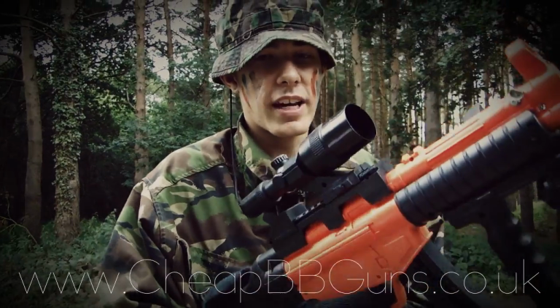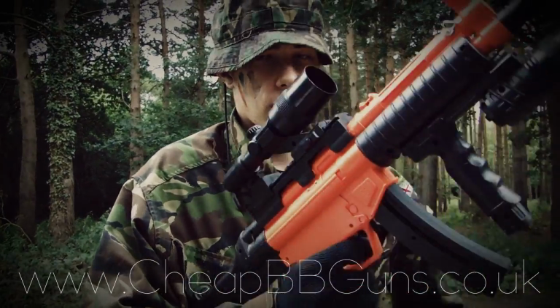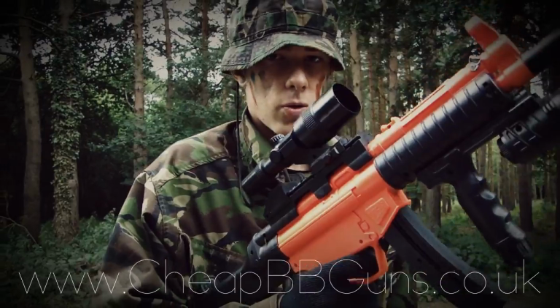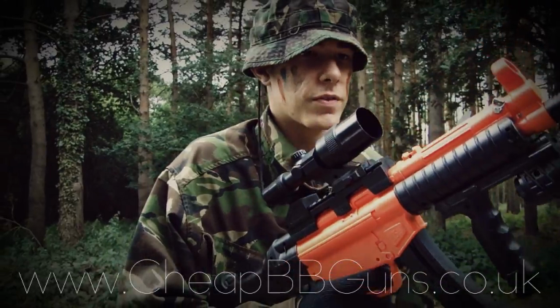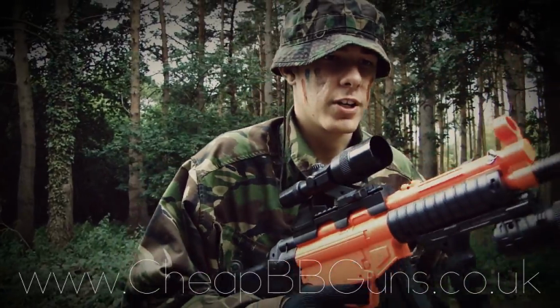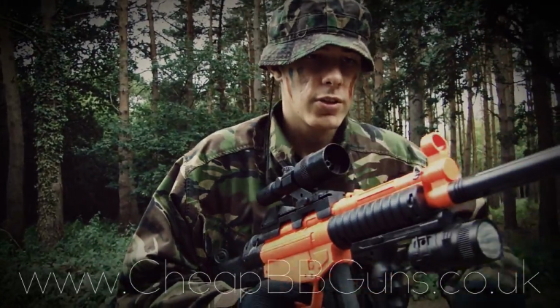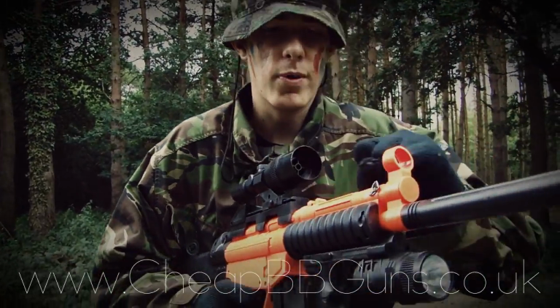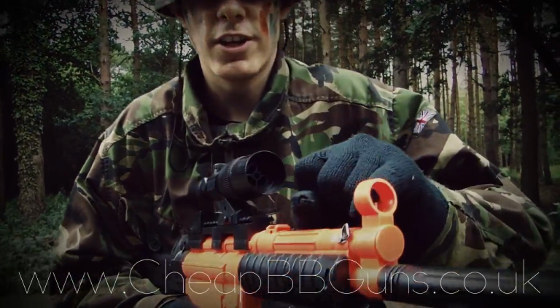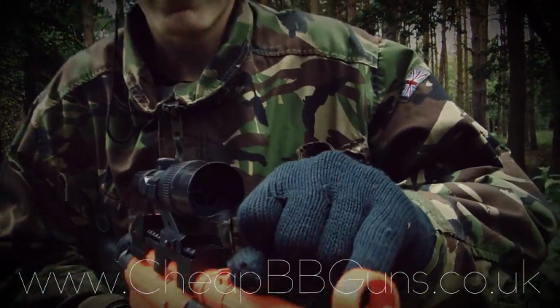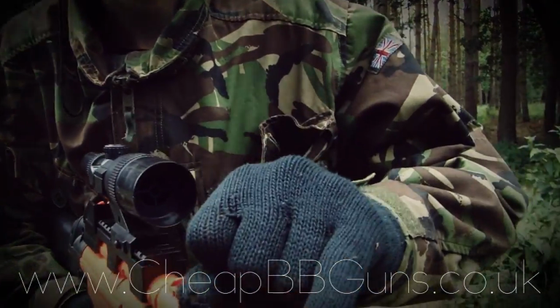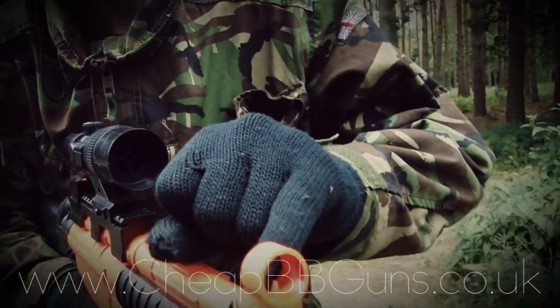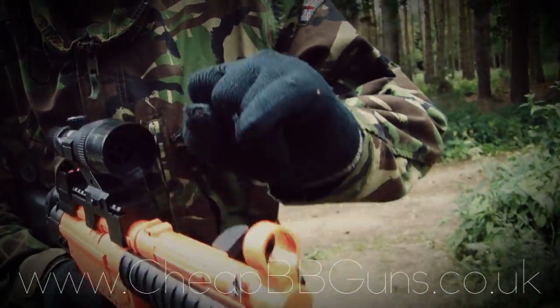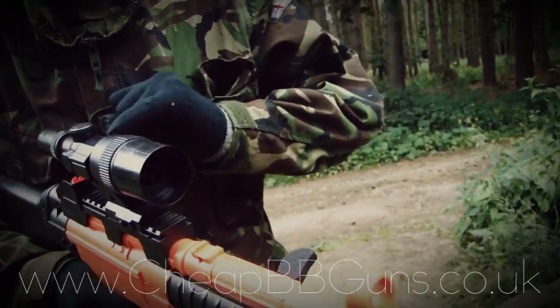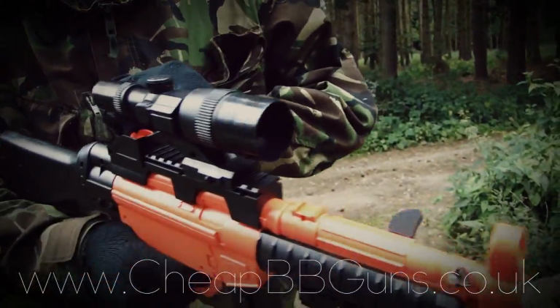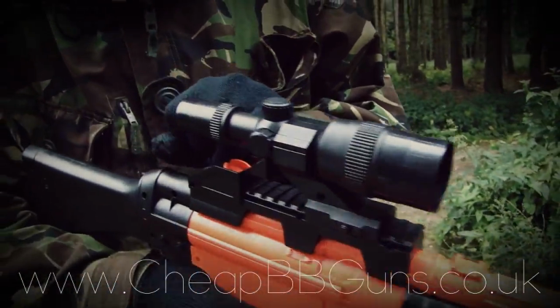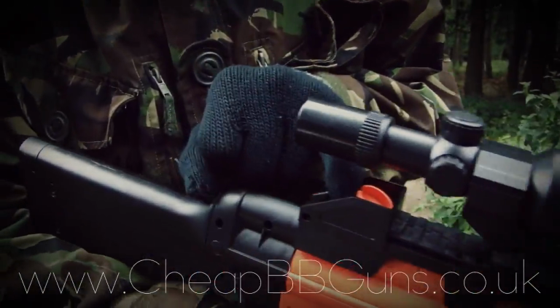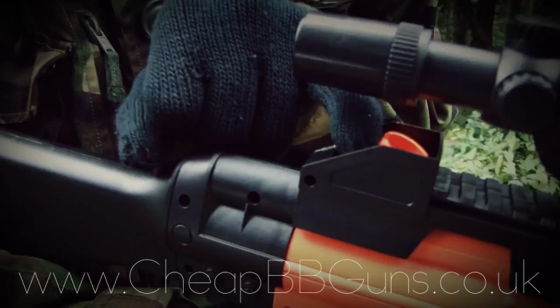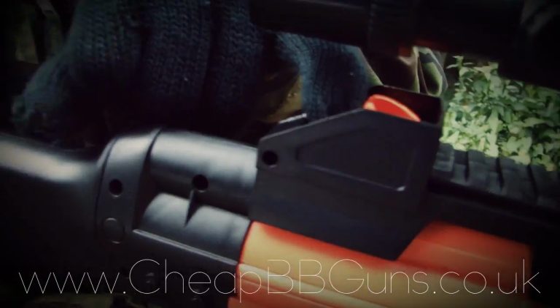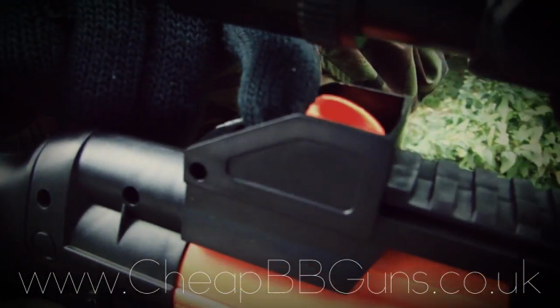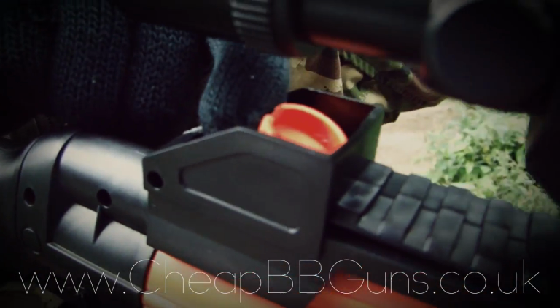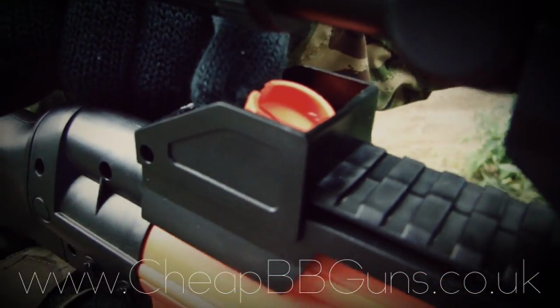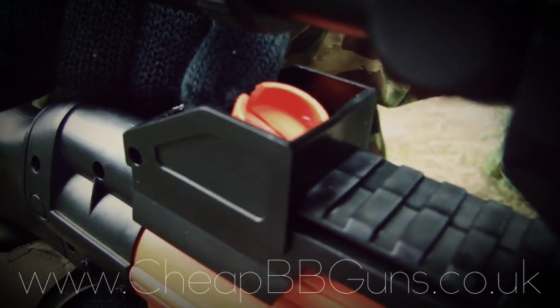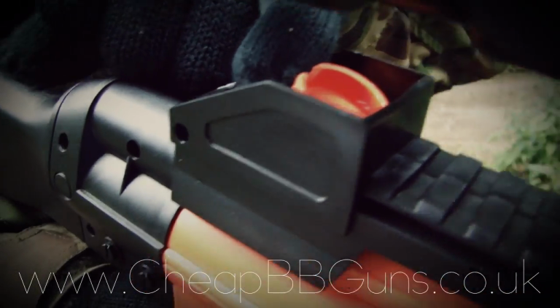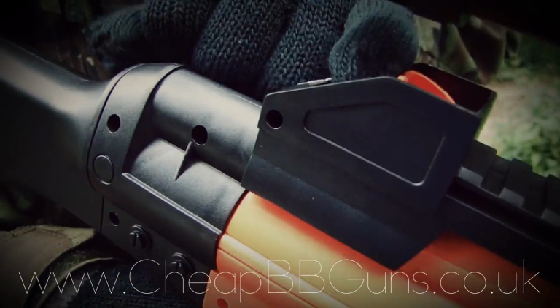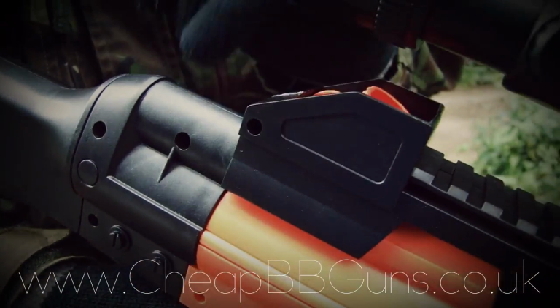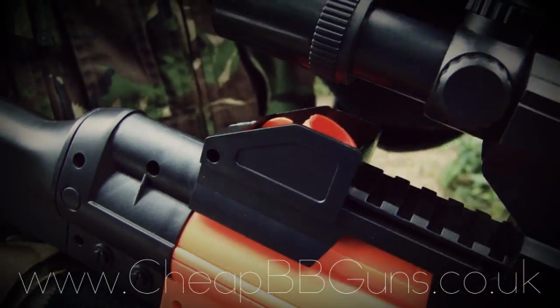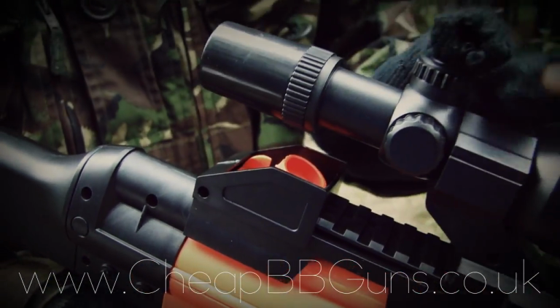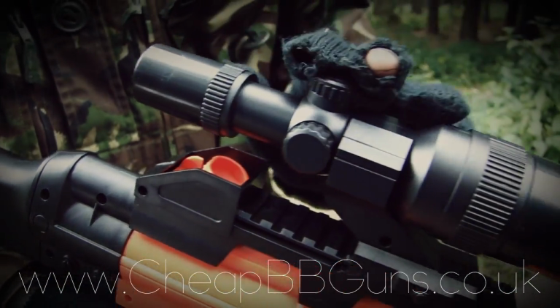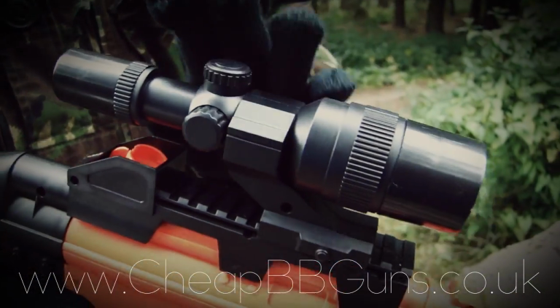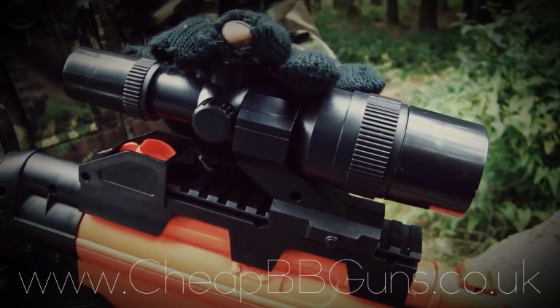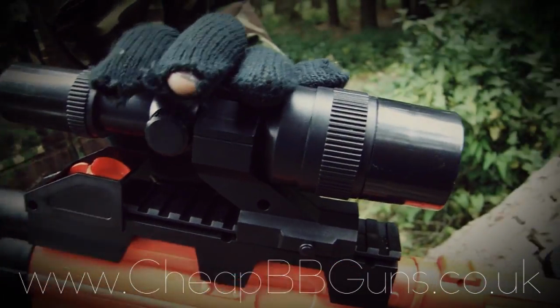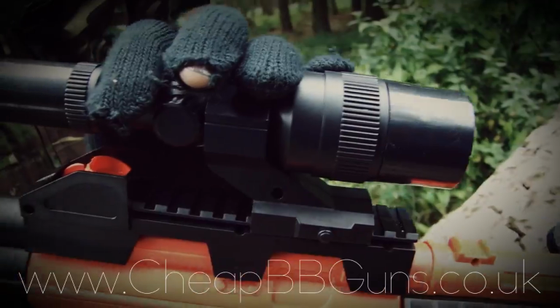Sight with your airsoft gun. The weapon features a front and rear MP5 style sight, but as an added bonus you also get this peephole sight.